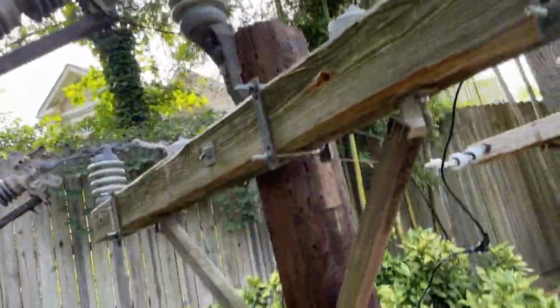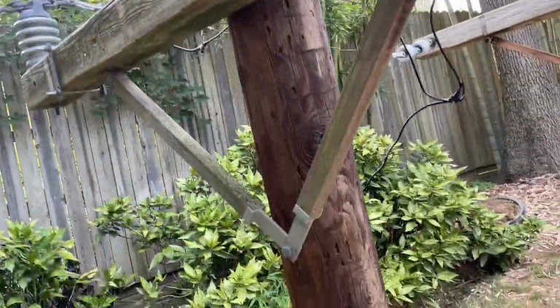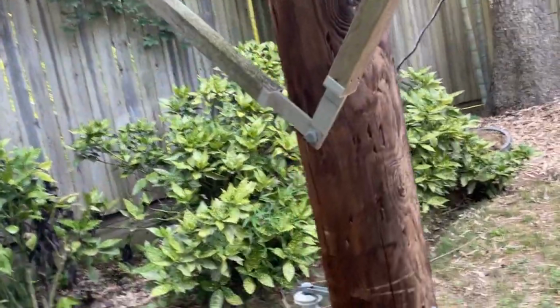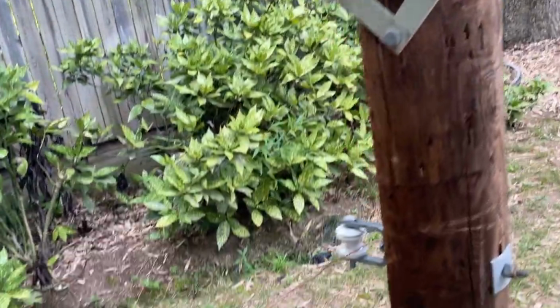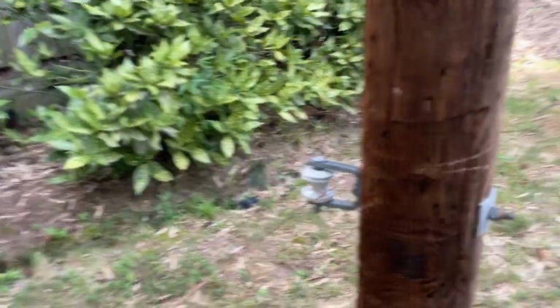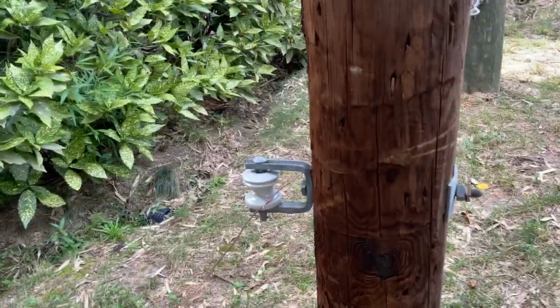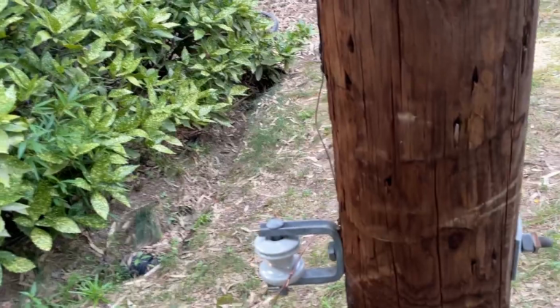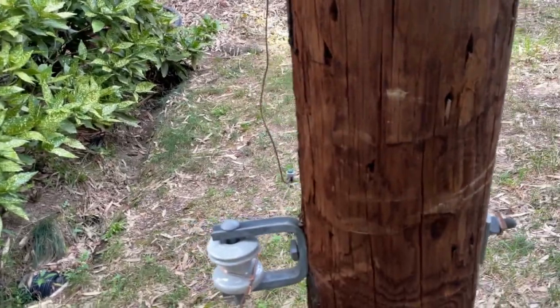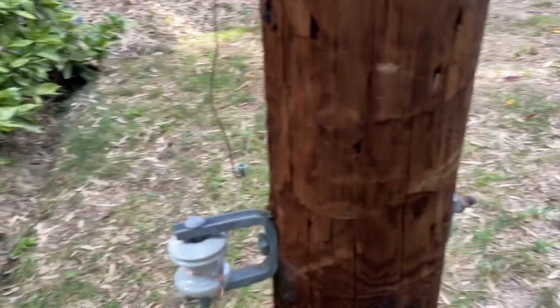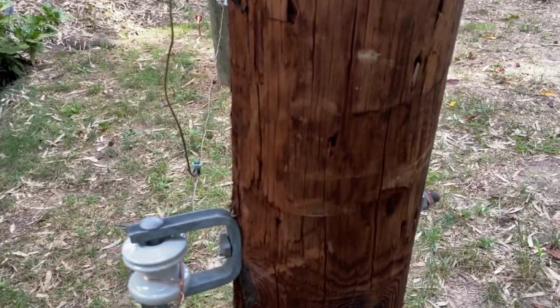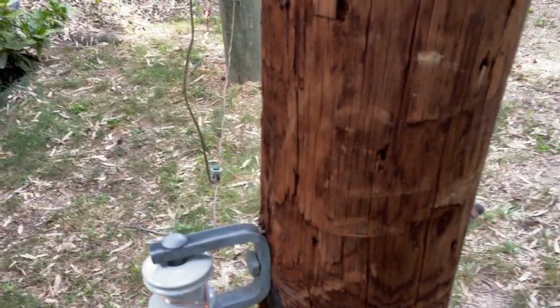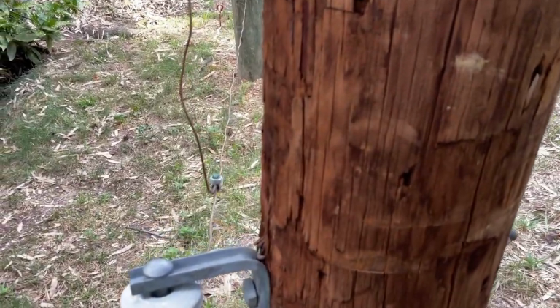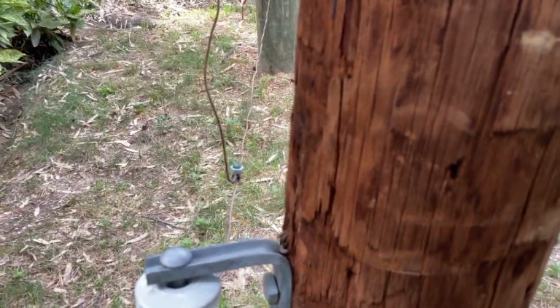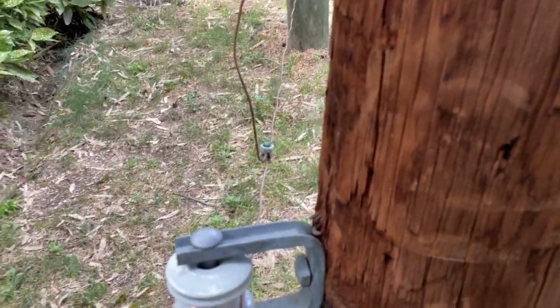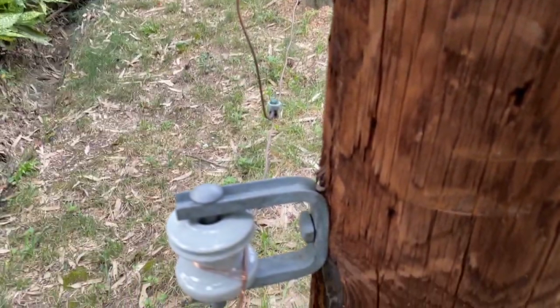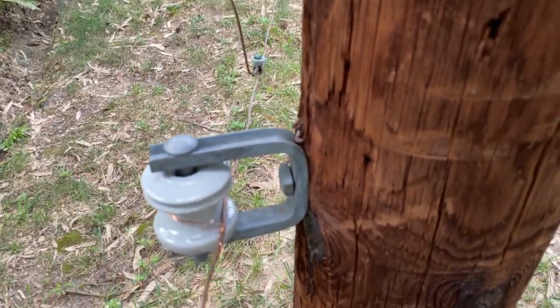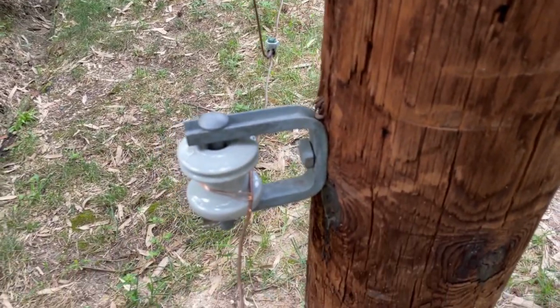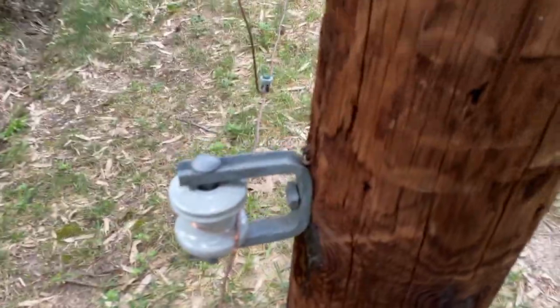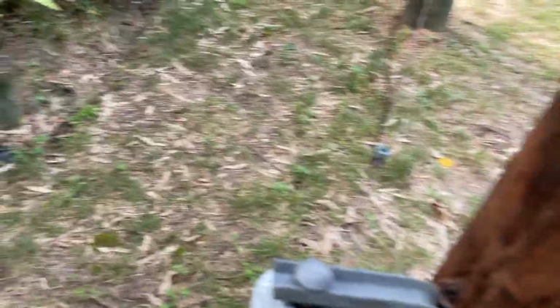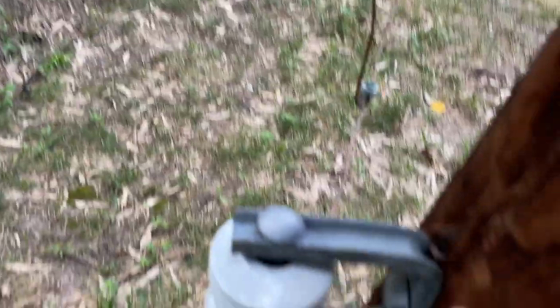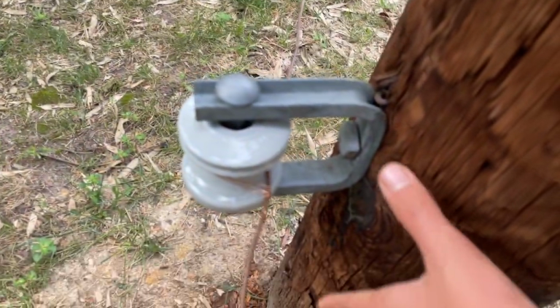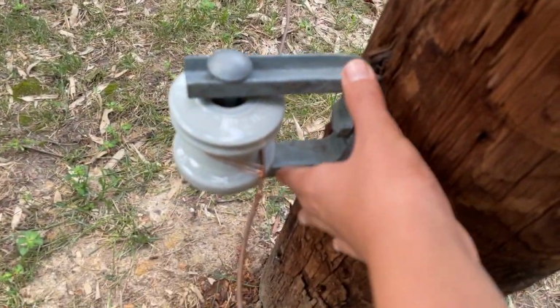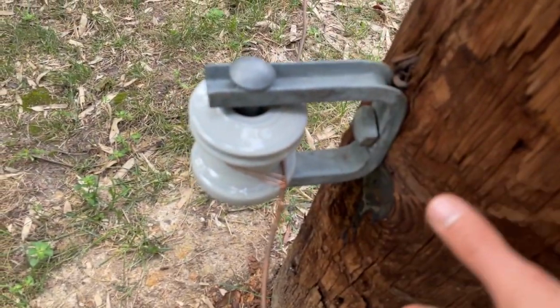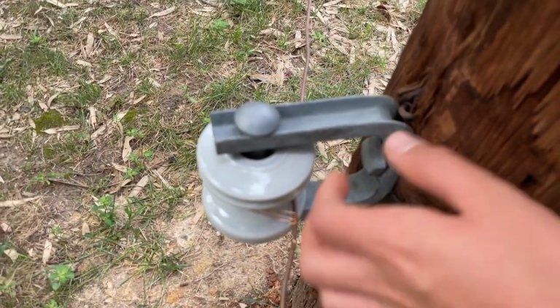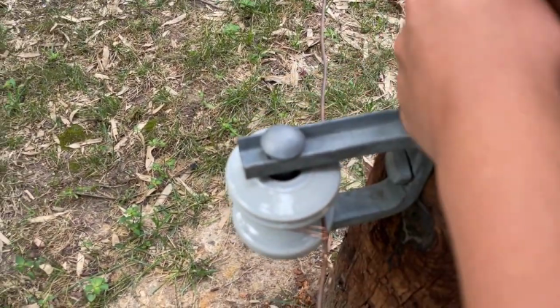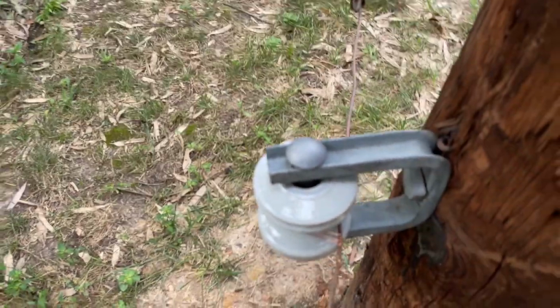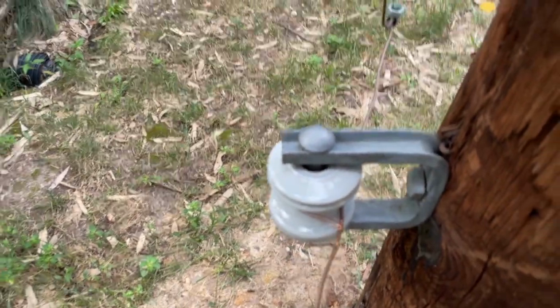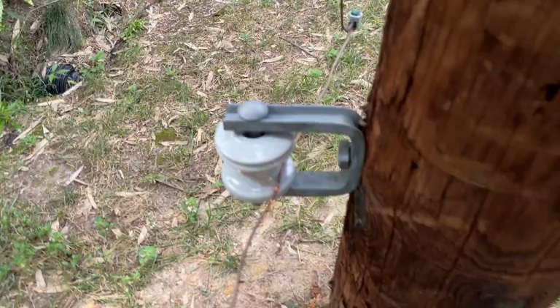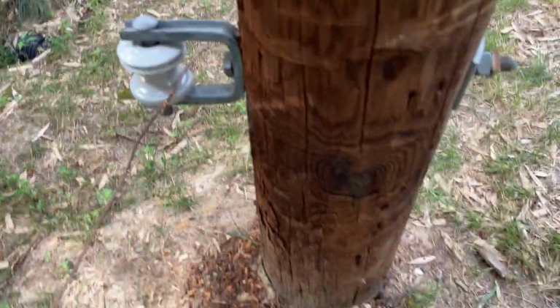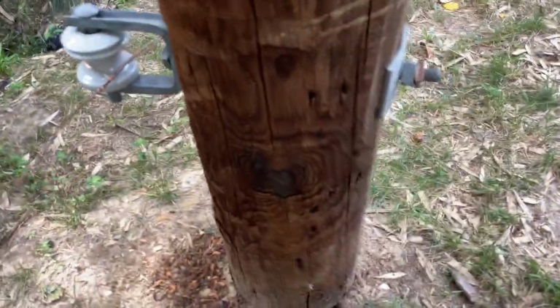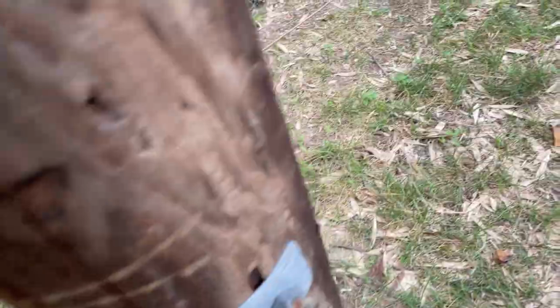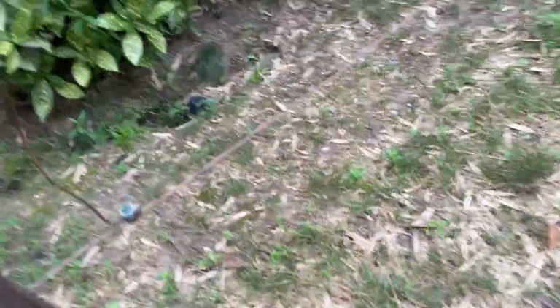And another neutral clevis — I've seen a different type before. It has like a plate that comes out around here, although where I am they do not use those.